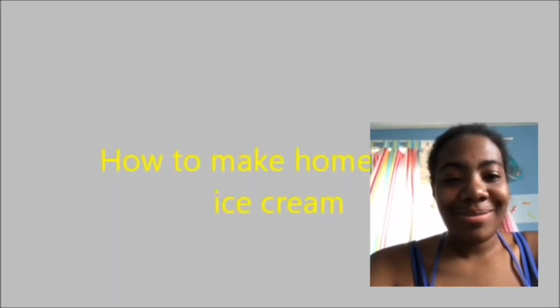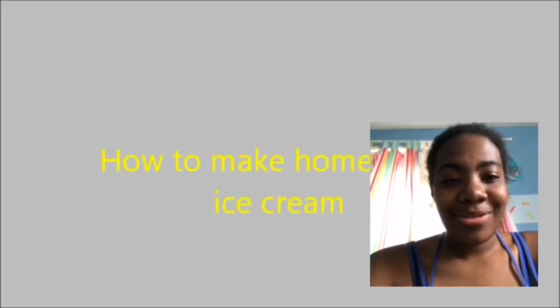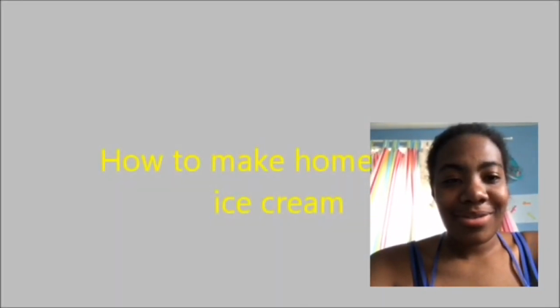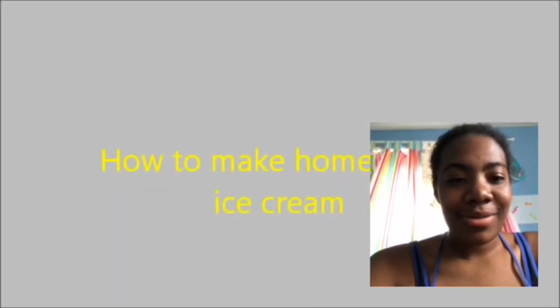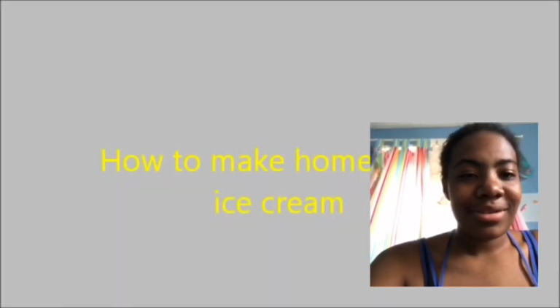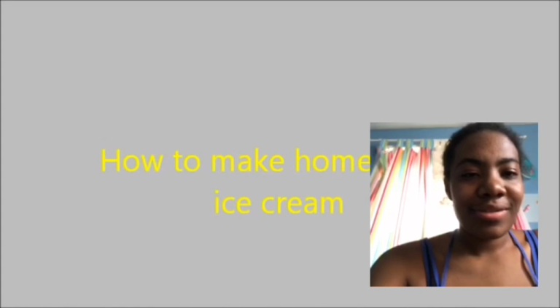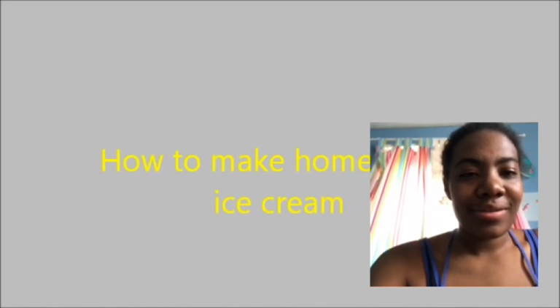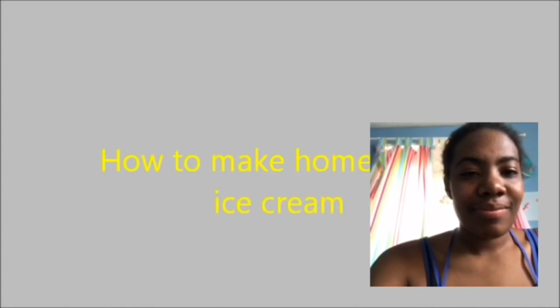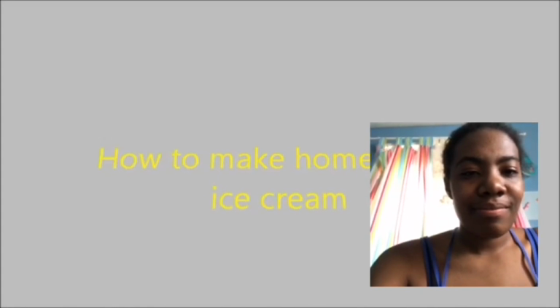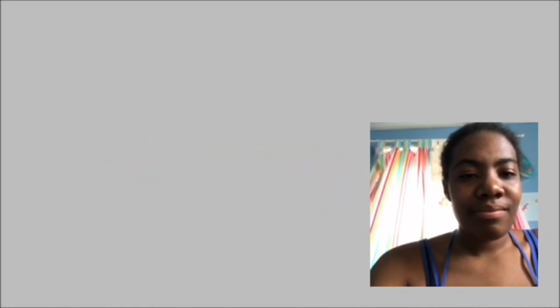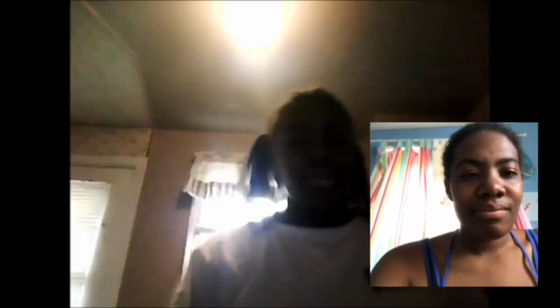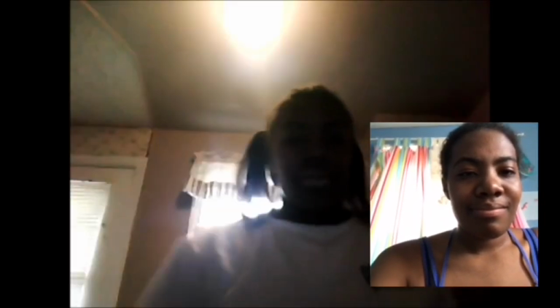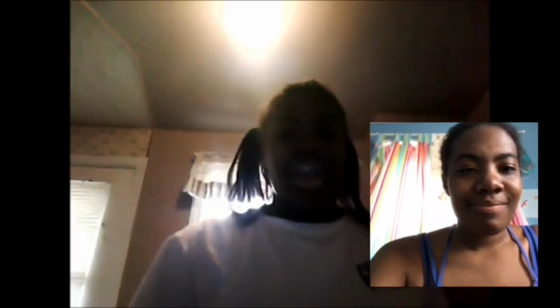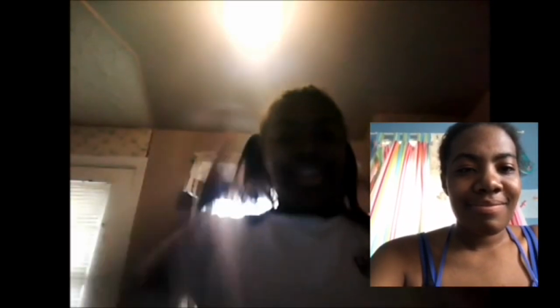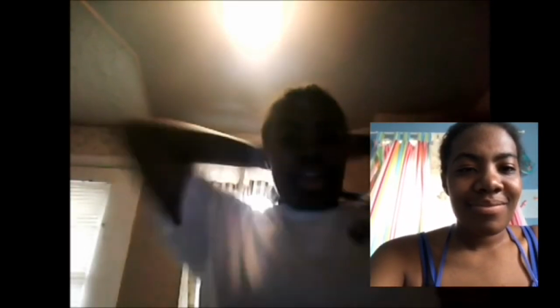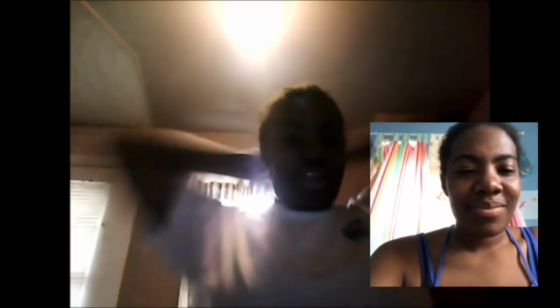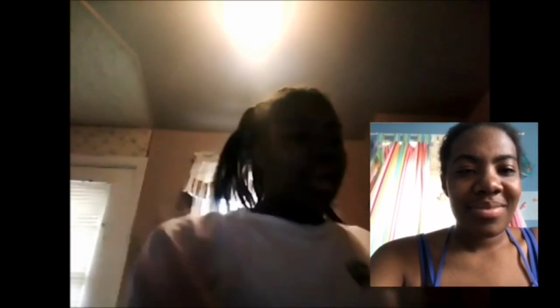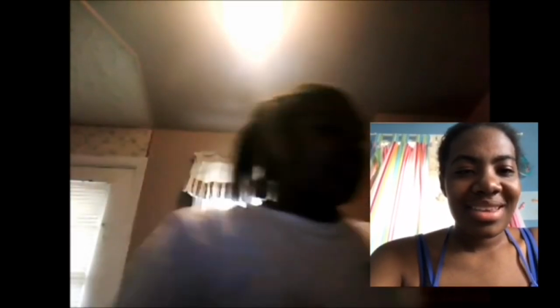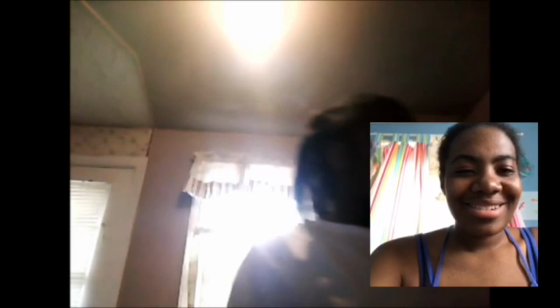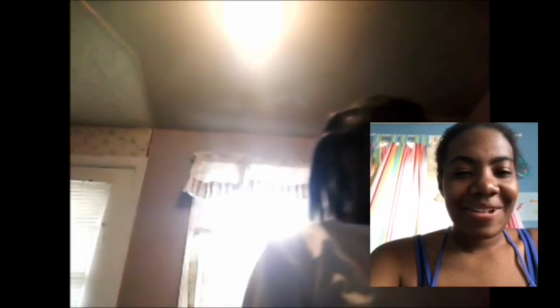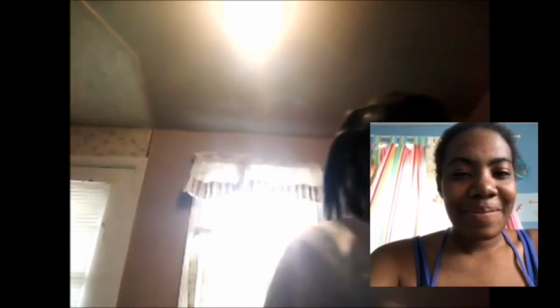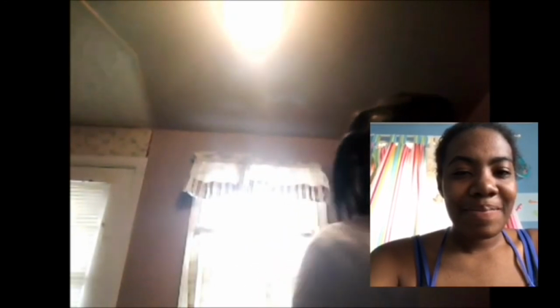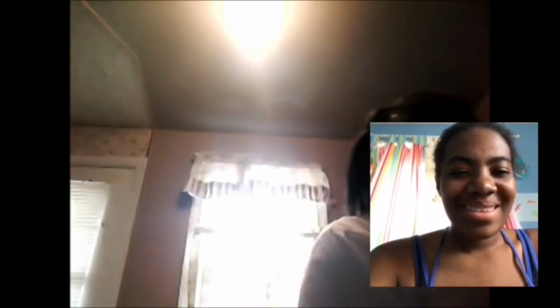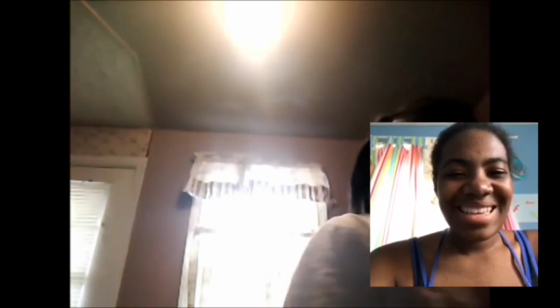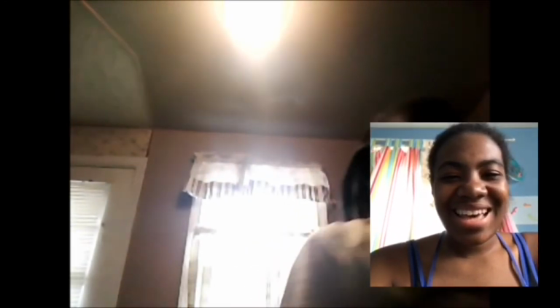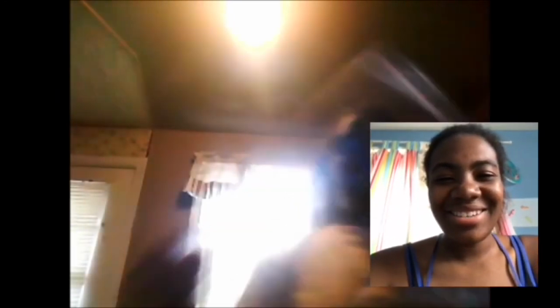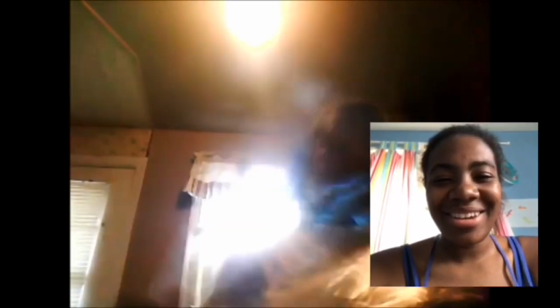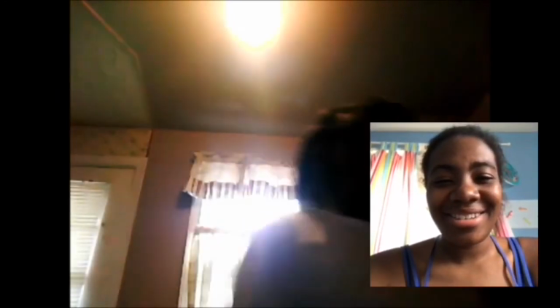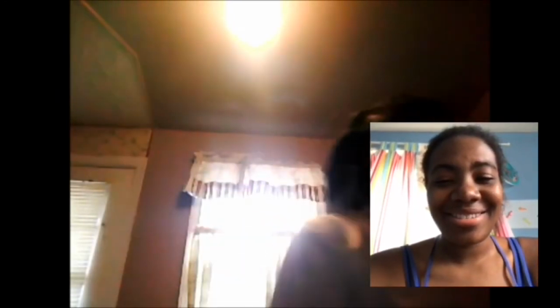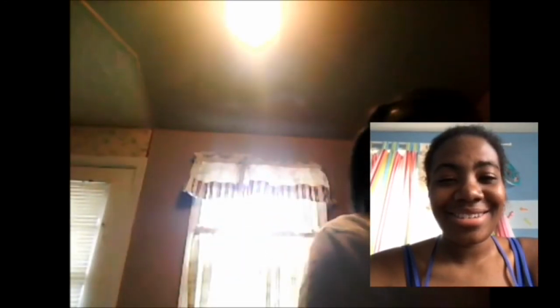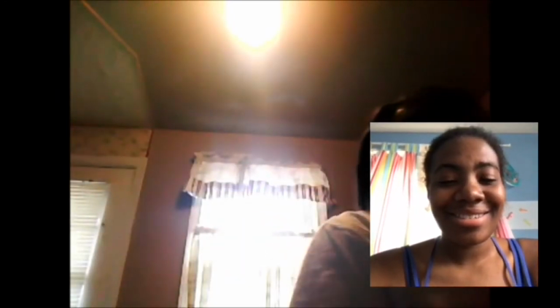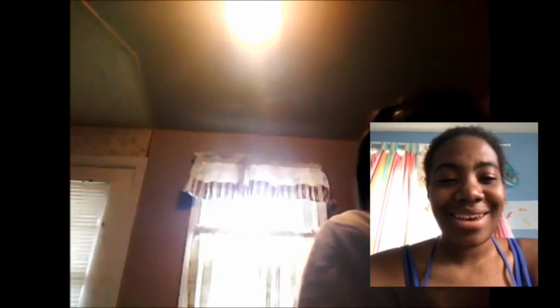I'm nervous but here we go. [Old video starts] Hey guys, it's Maya and today we're gonna make some ice cream!